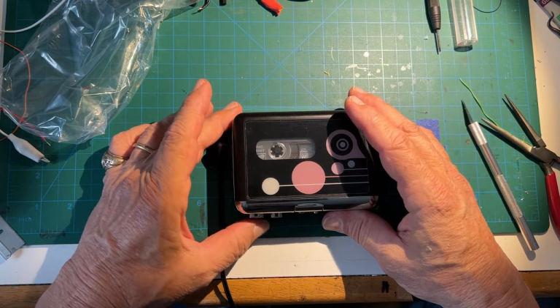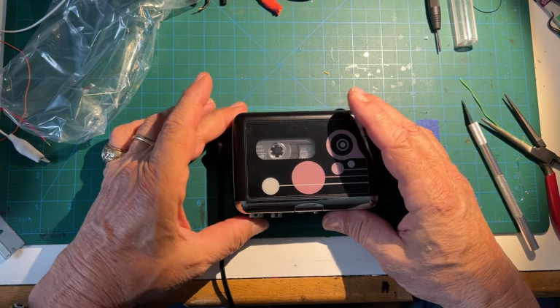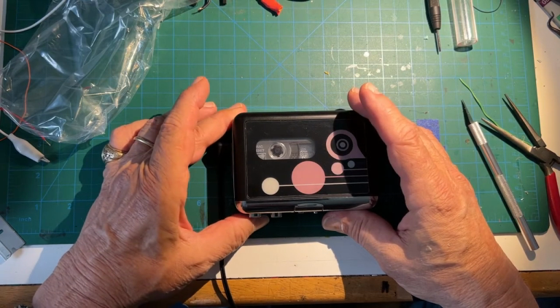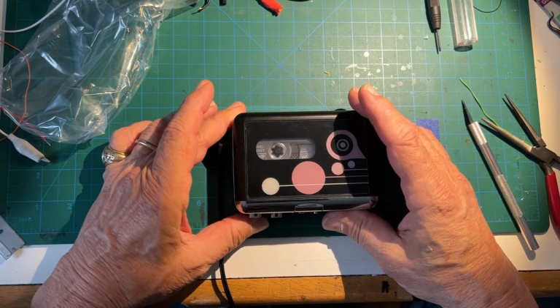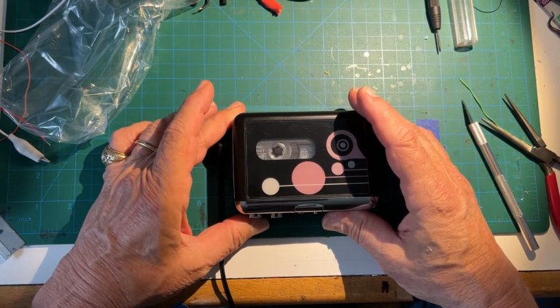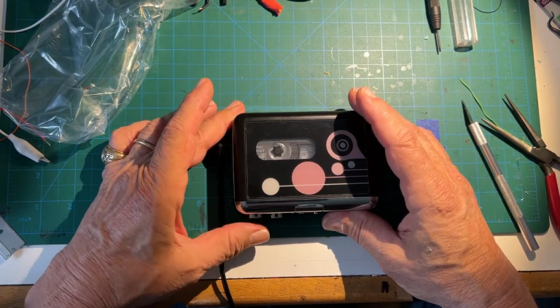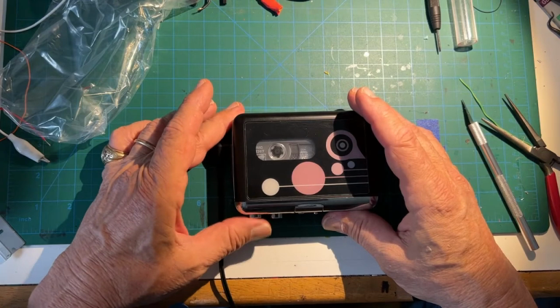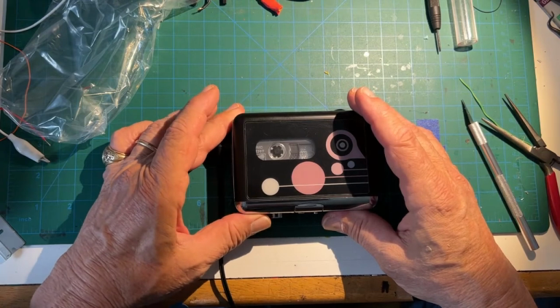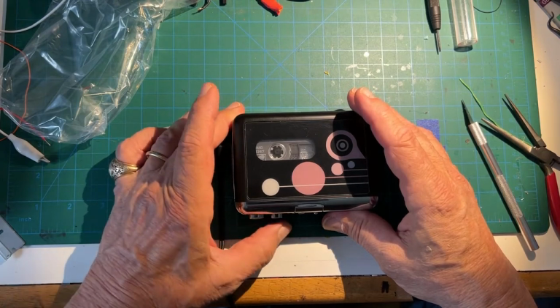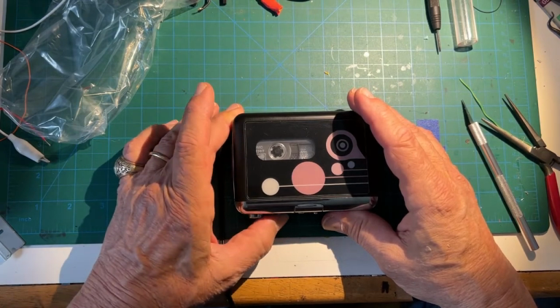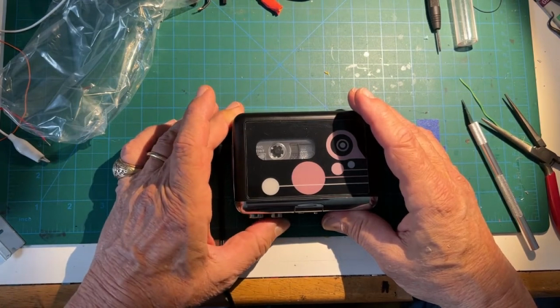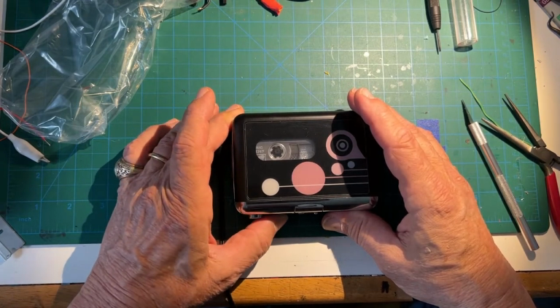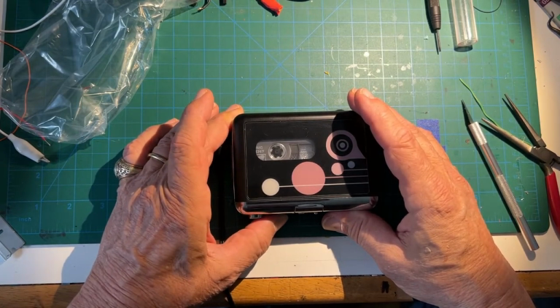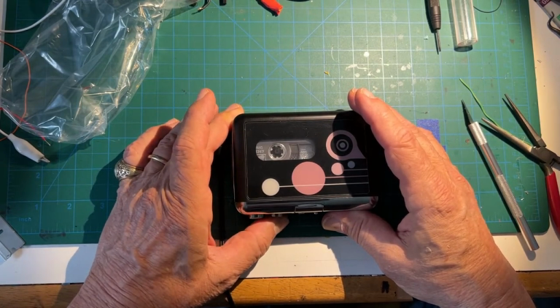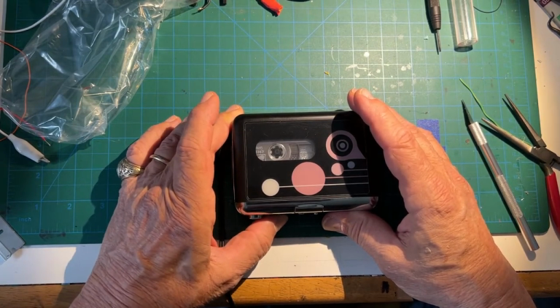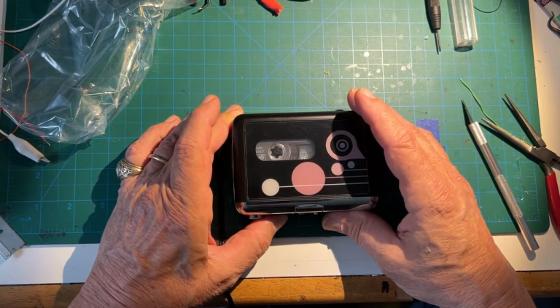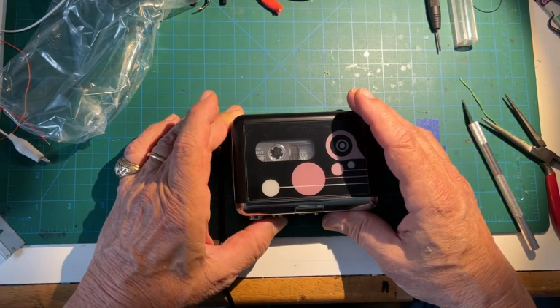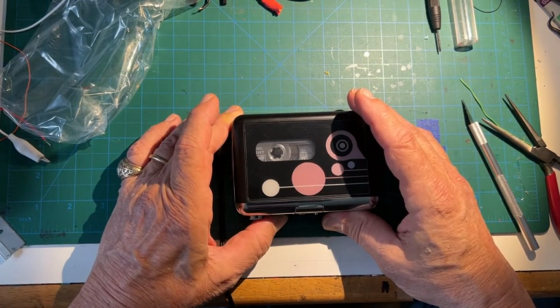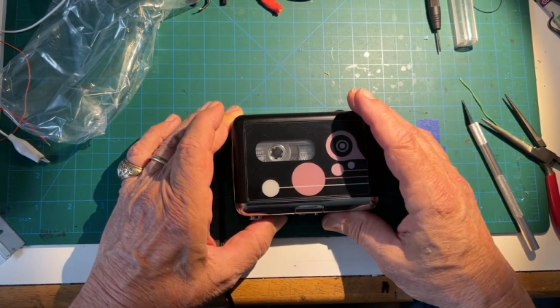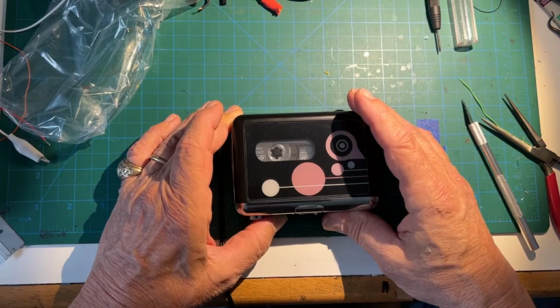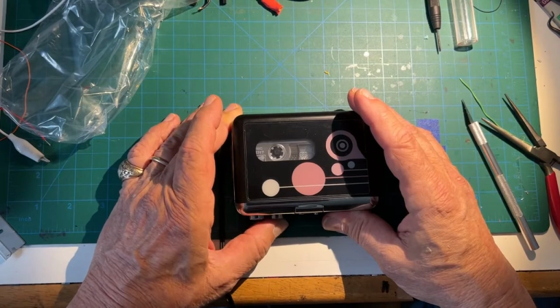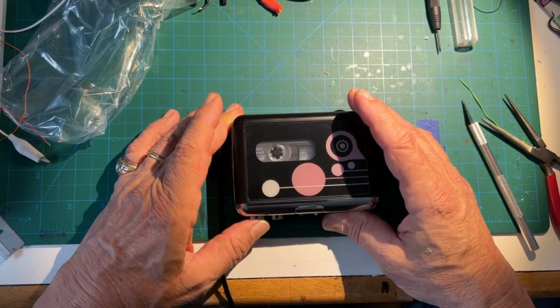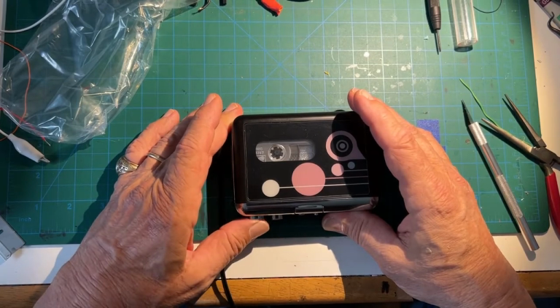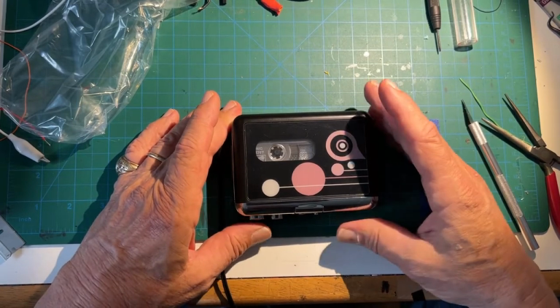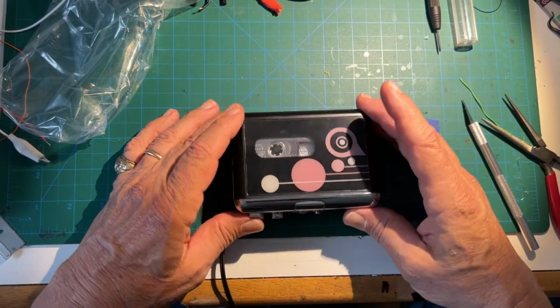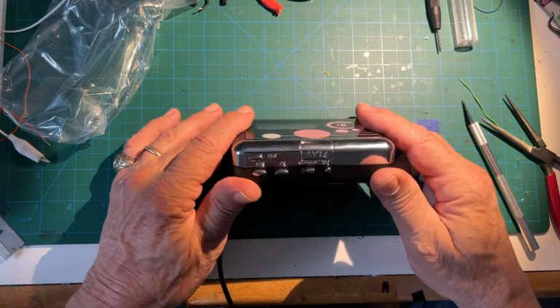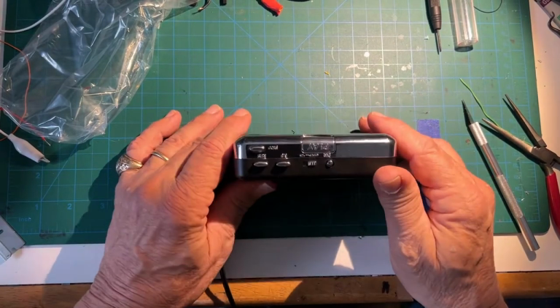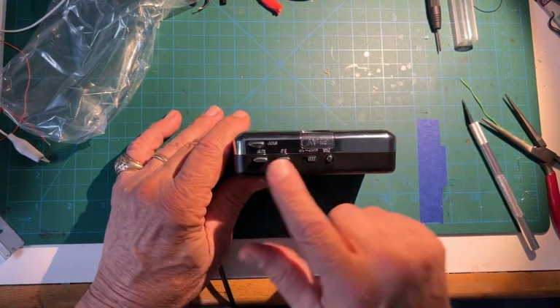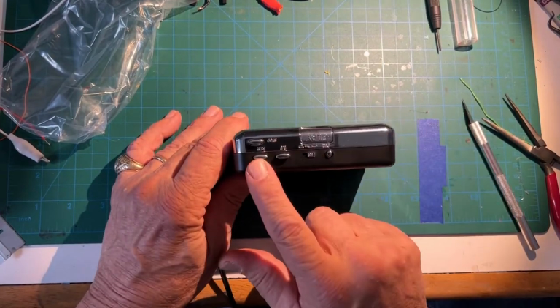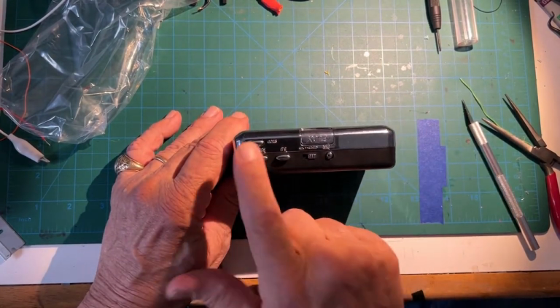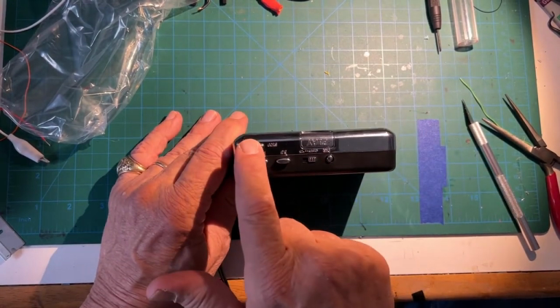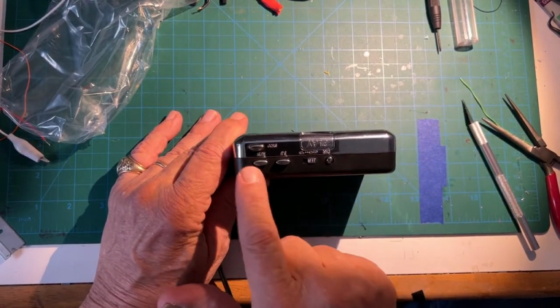First thing to do when you get one of these is to test it out to make sure all the functions work. It doesn't have a speaker, so you need to use headphones or earbuds to give it a thorough test.